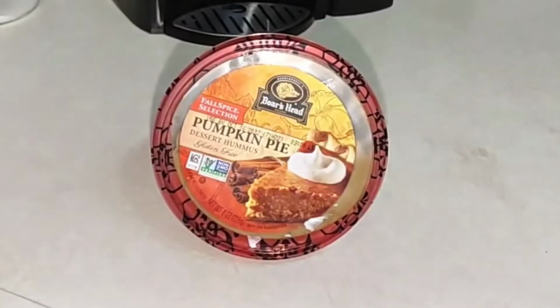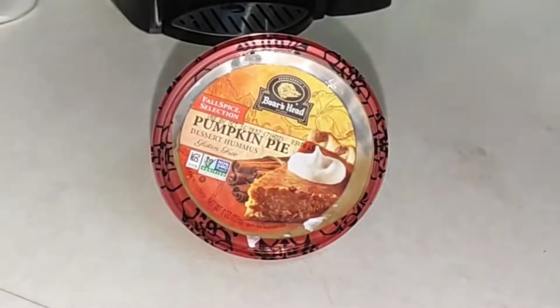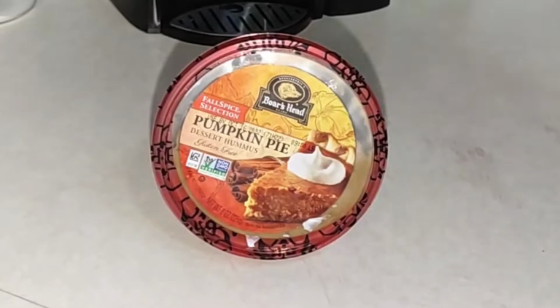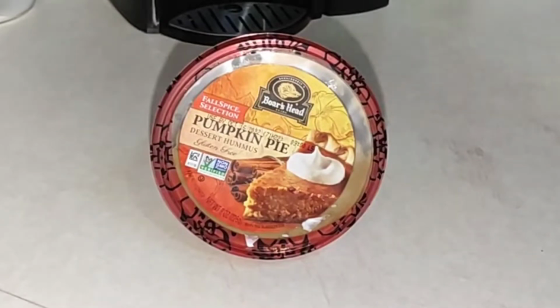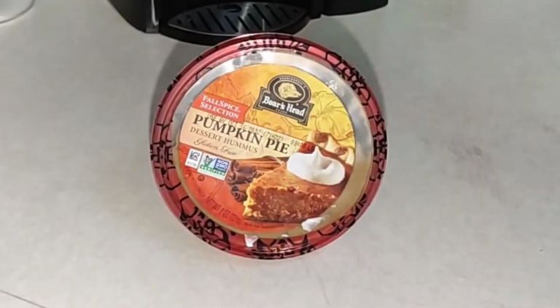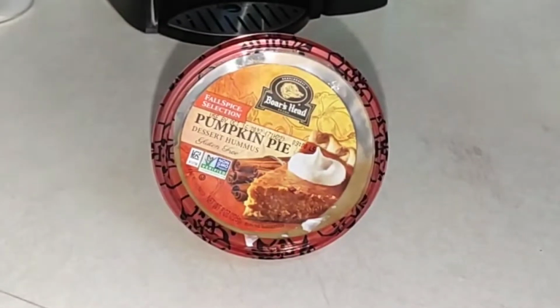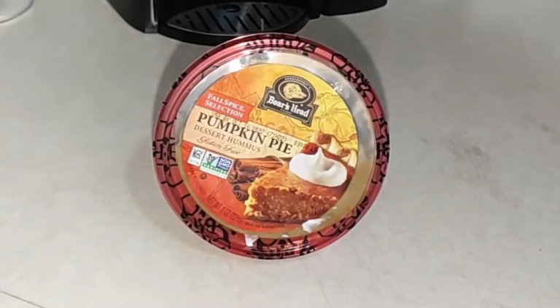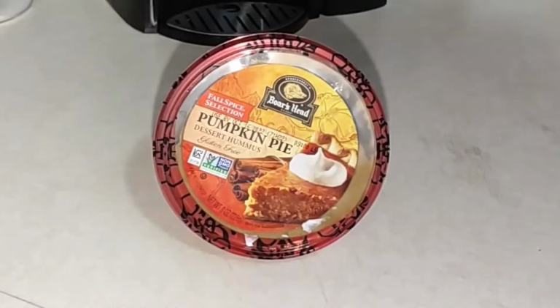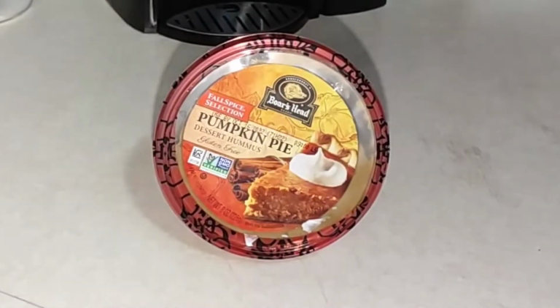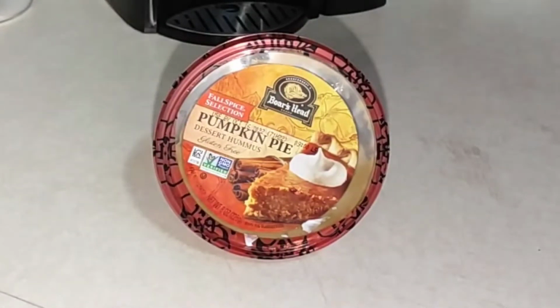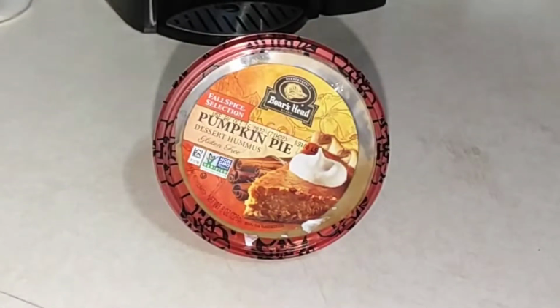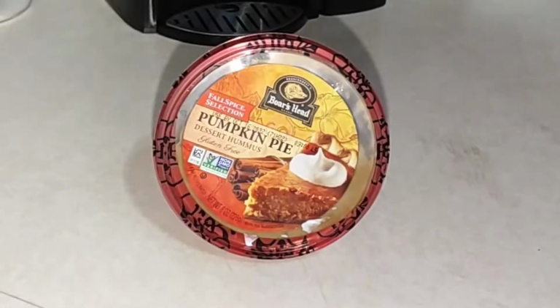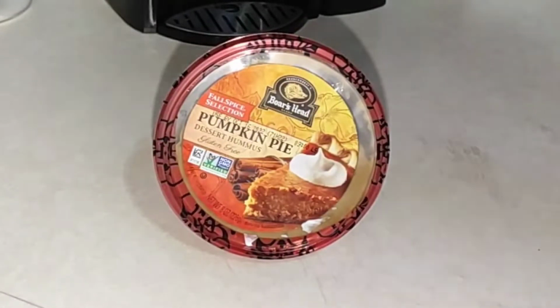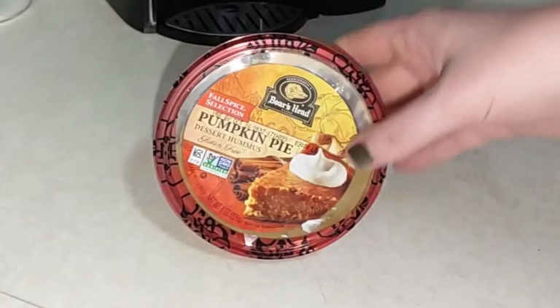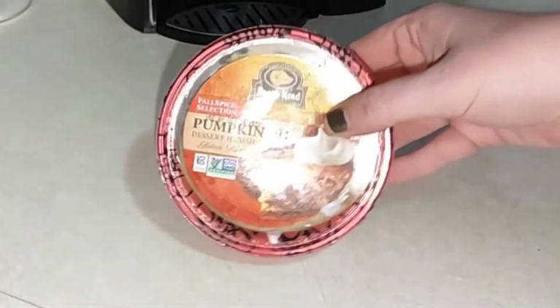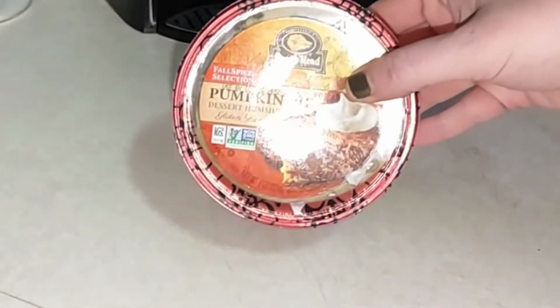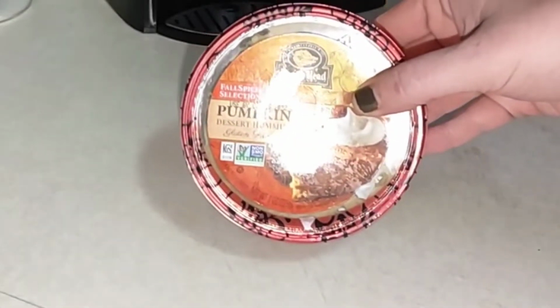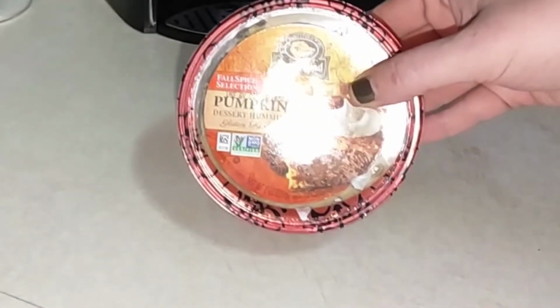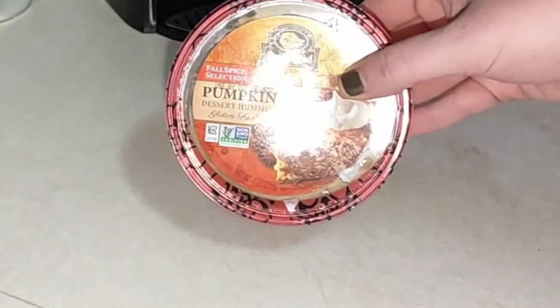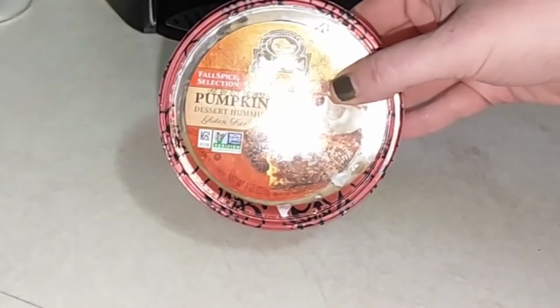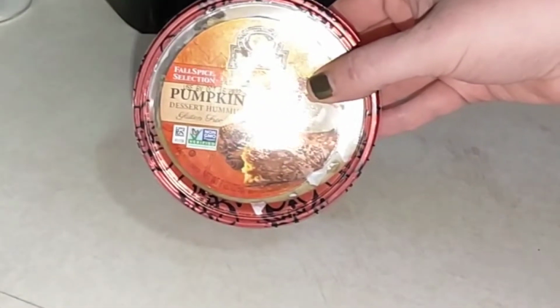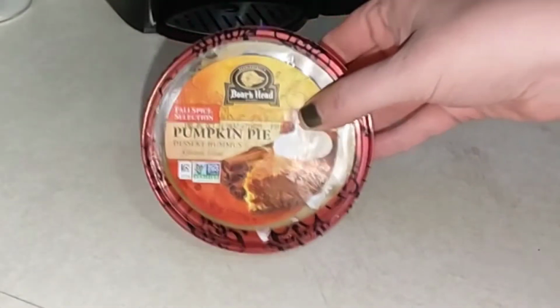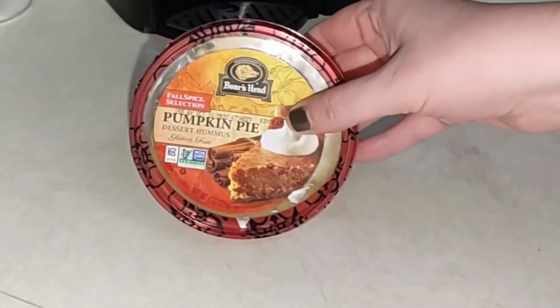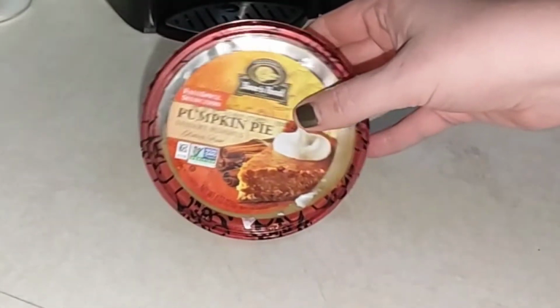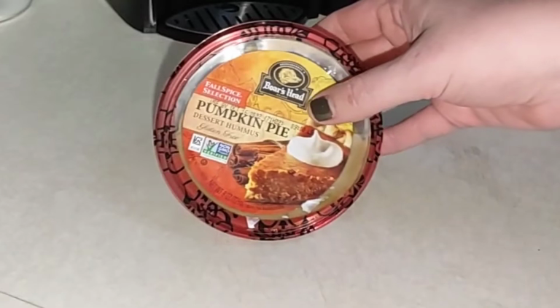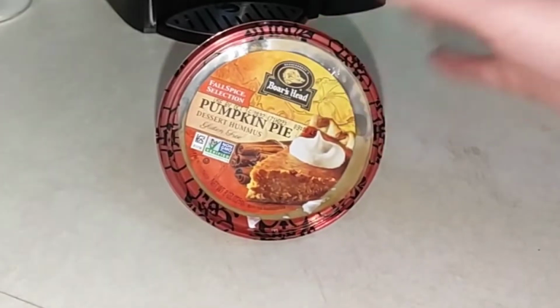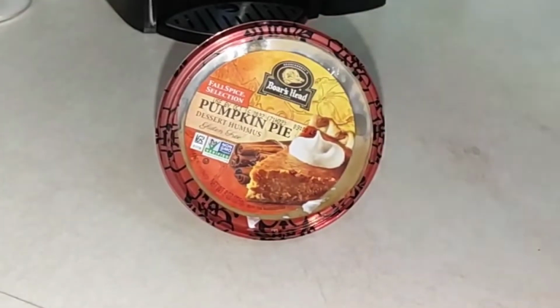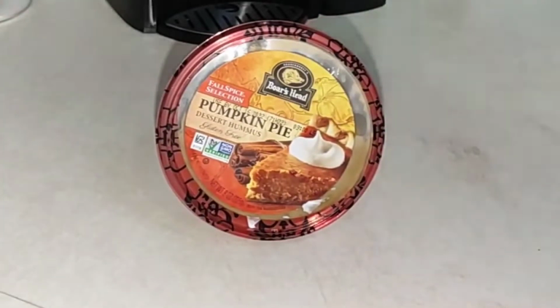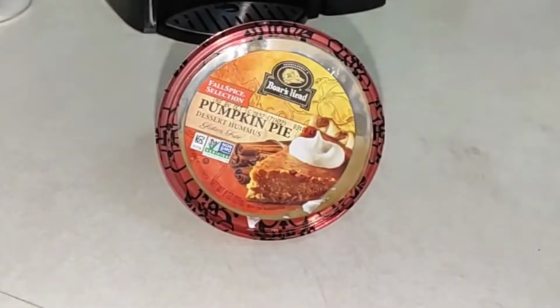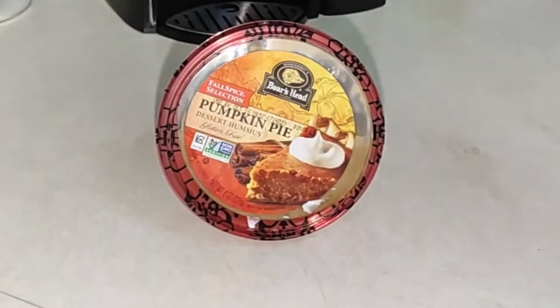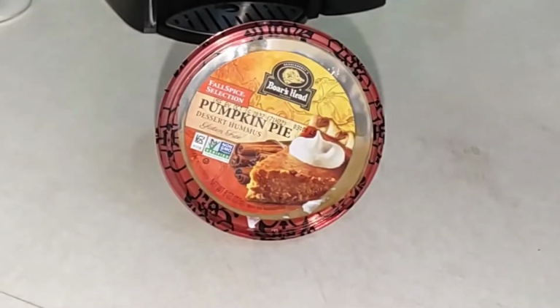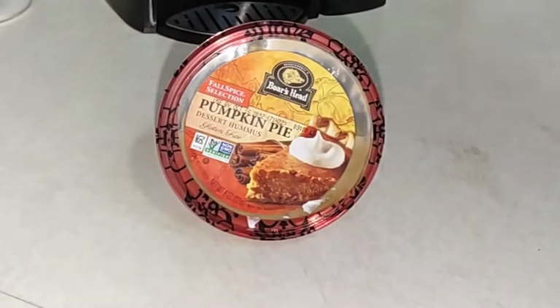Hey there! Happy Halloween! Today's video is a prepackaged food item — it is the Boar's Head Pumpkin Pie Dessert Hummus. So if you'd like to hear about this and see if it's any good, if it's worth picking up, then please keep on watching.